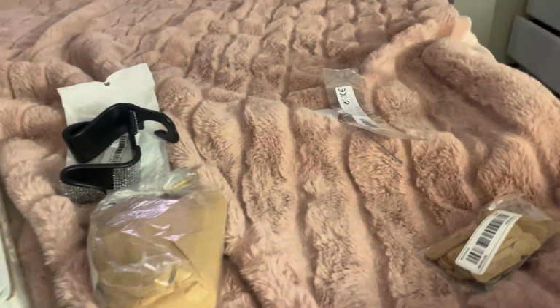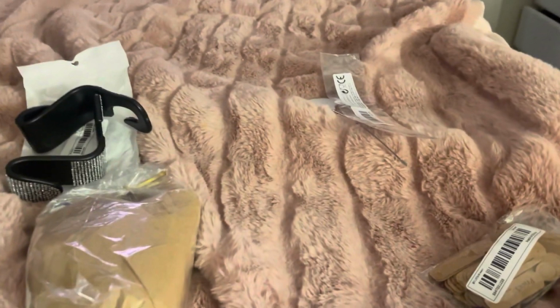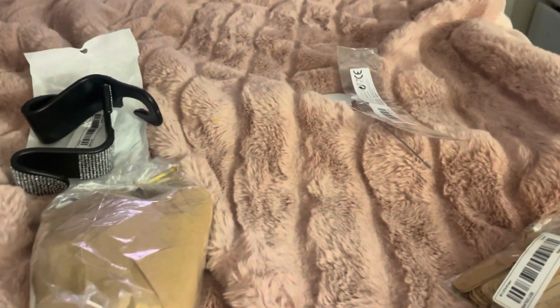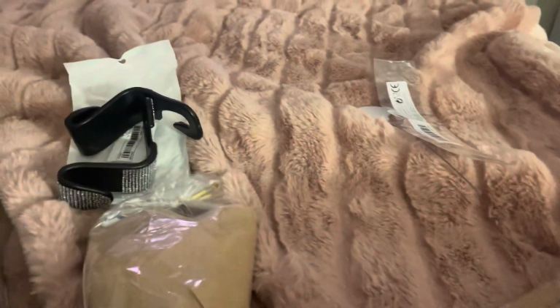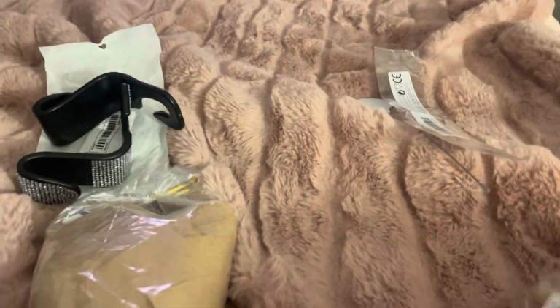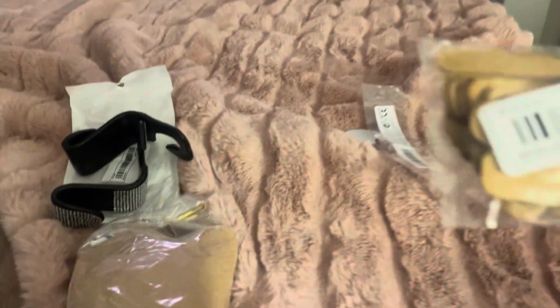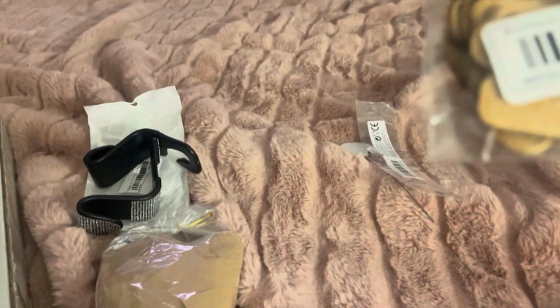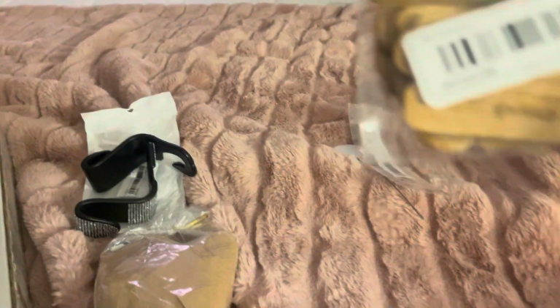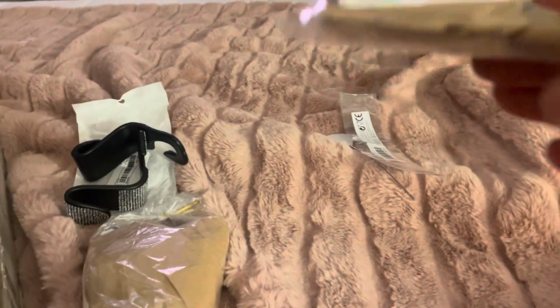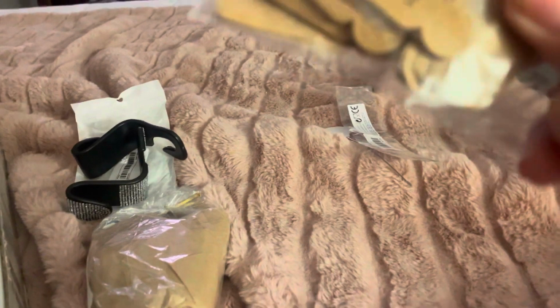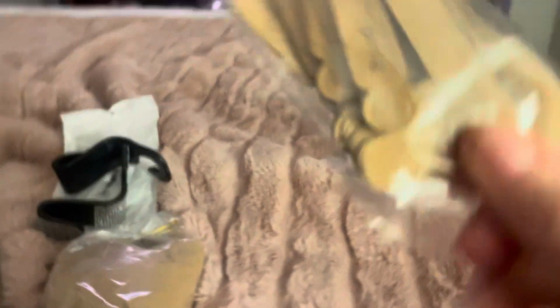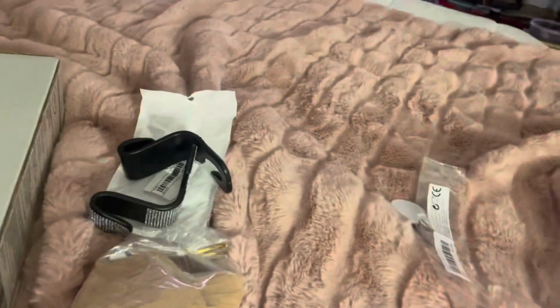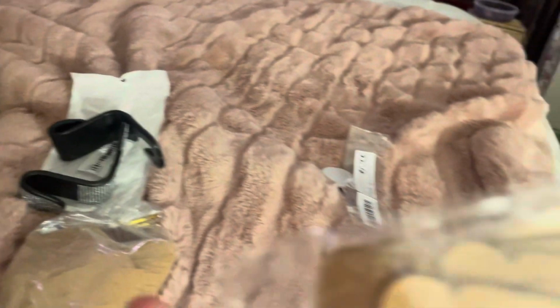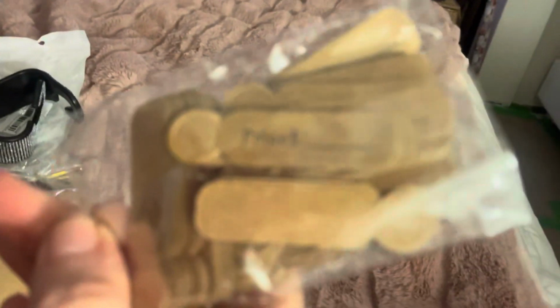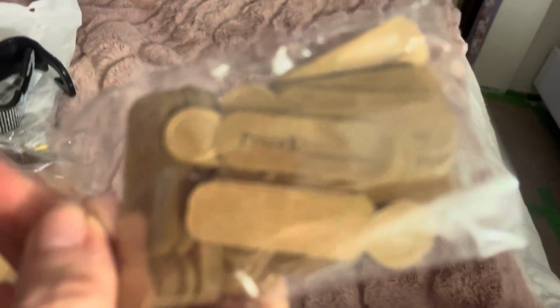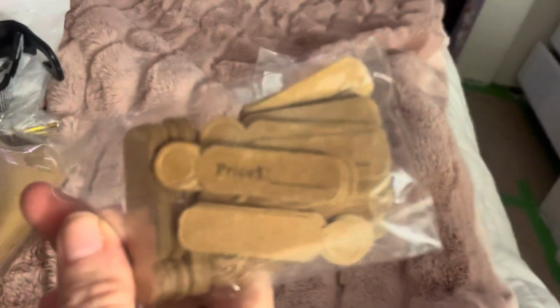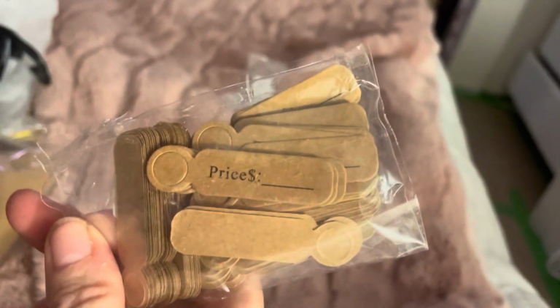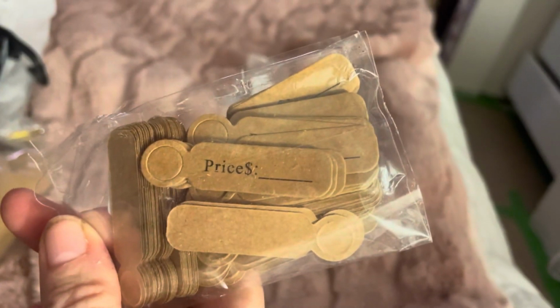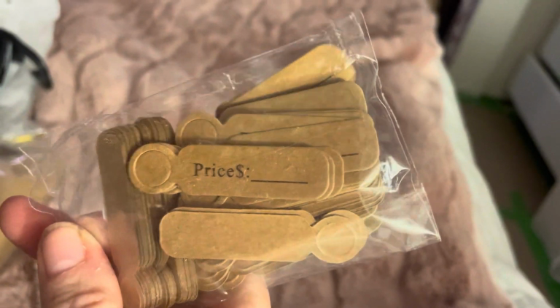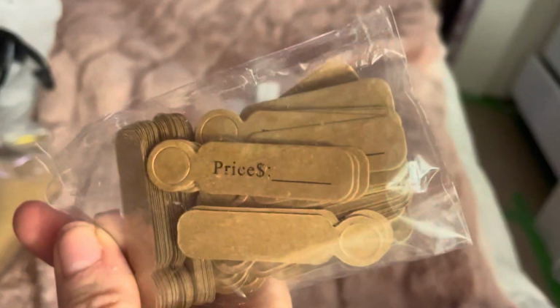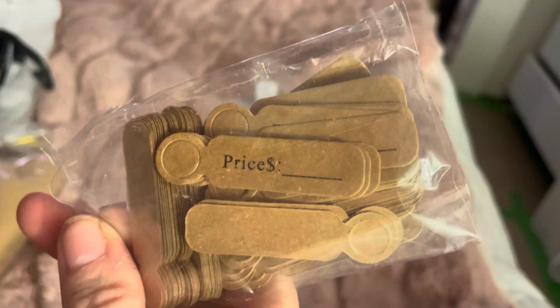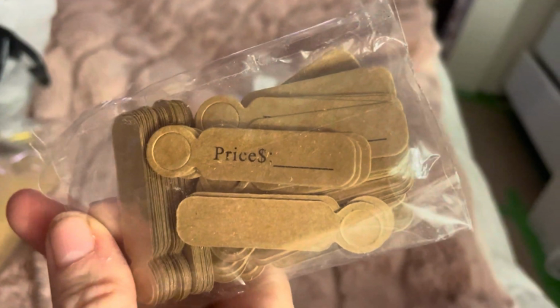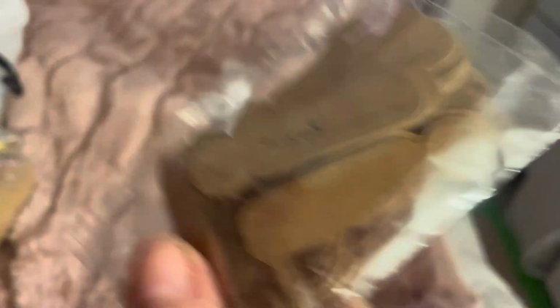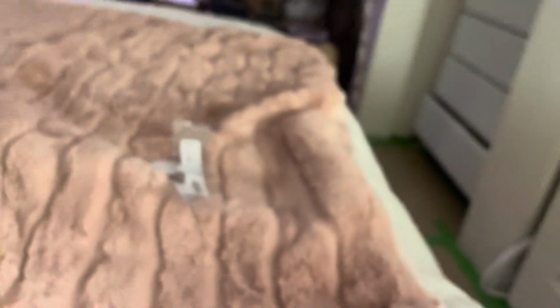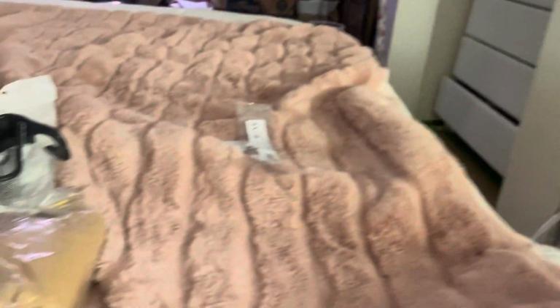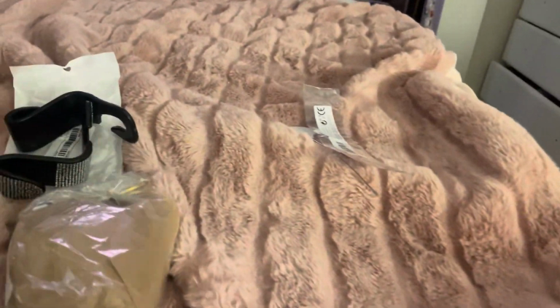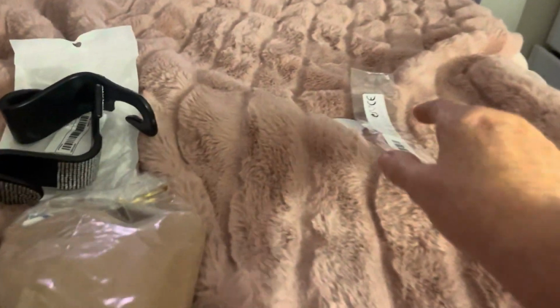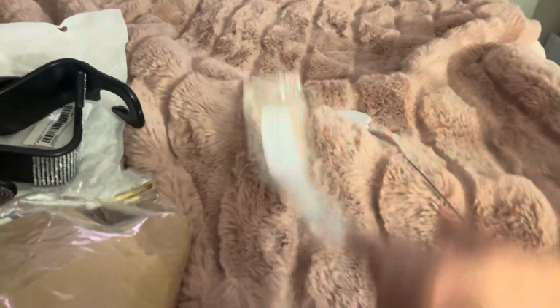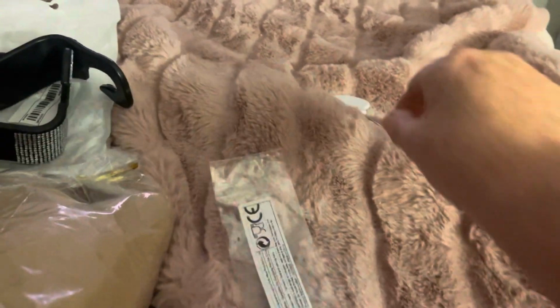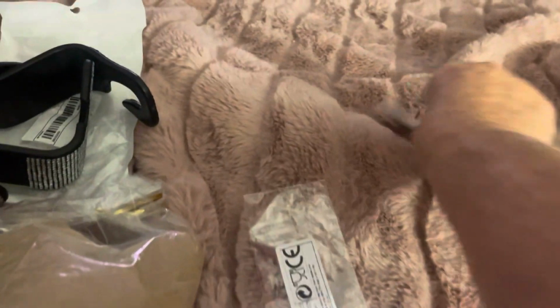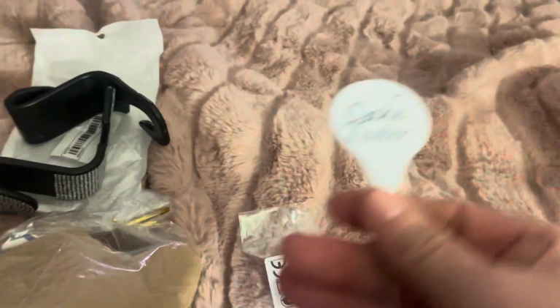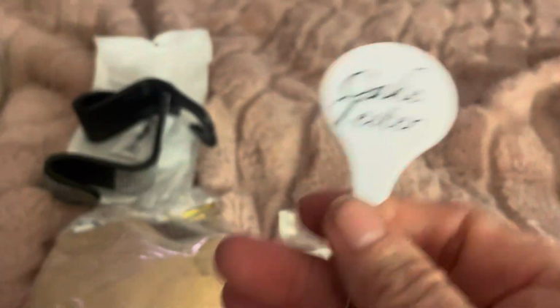I also got these little tags that say 'price' that you put on items. Because I do a lot of selling, I got them. I also got this cake tester — it says 'cake tester' on it.